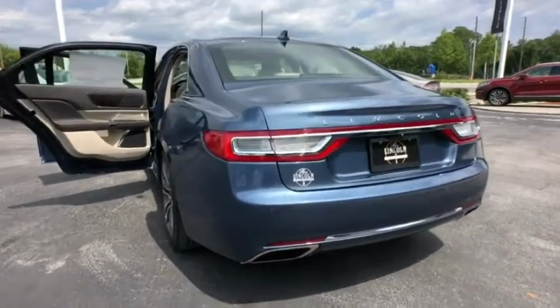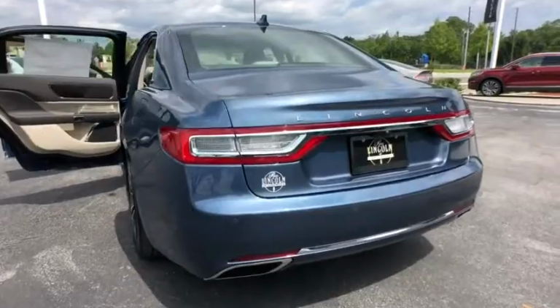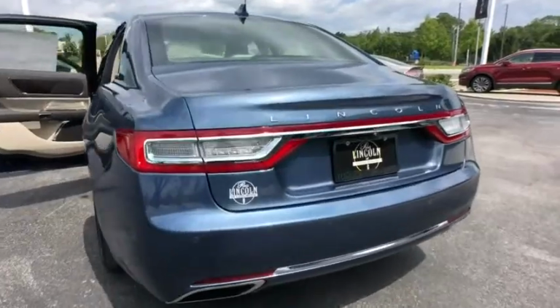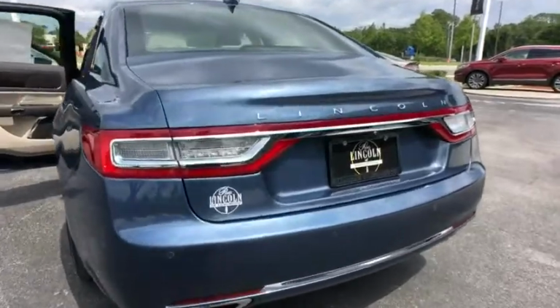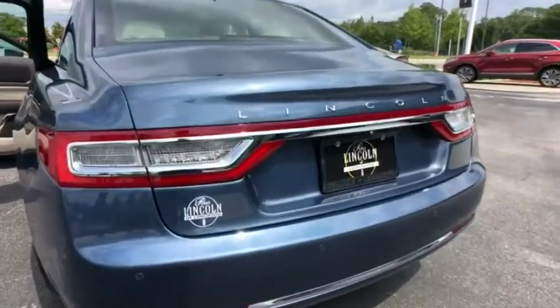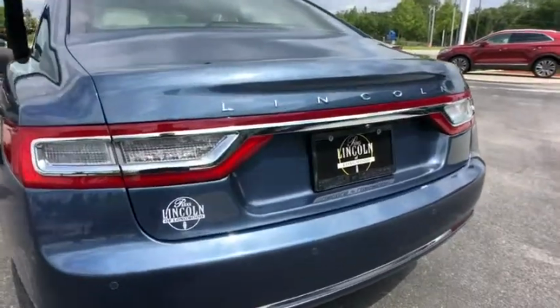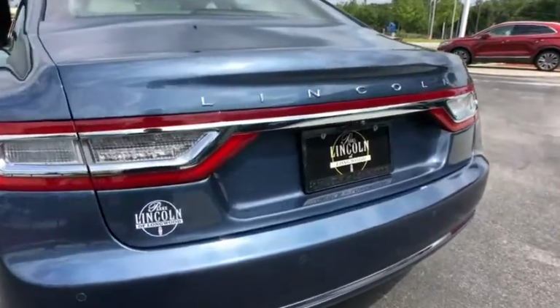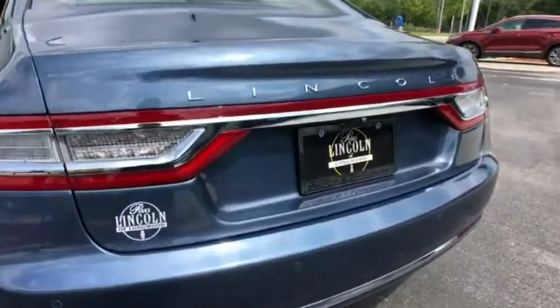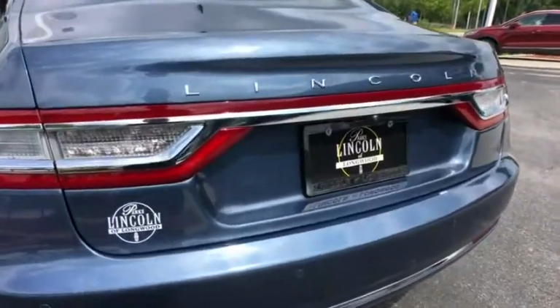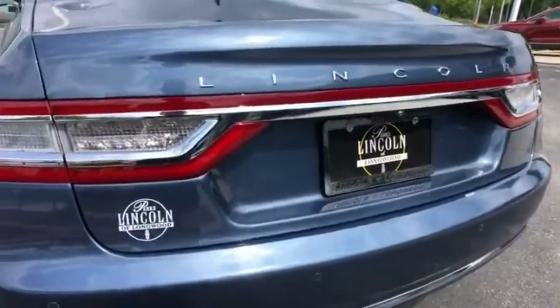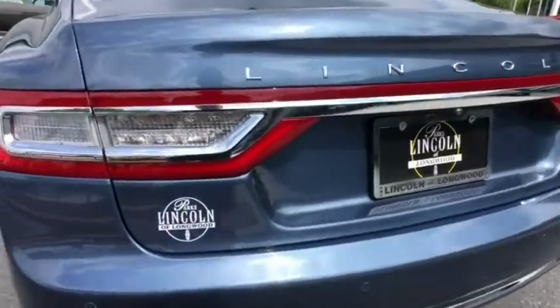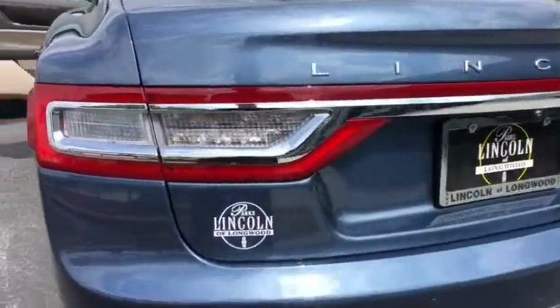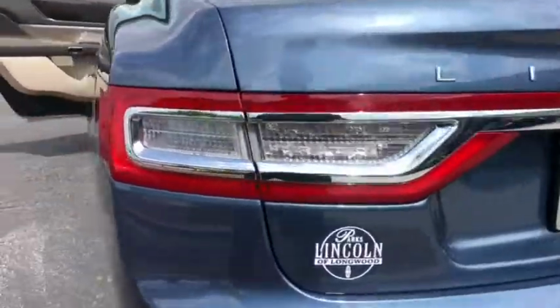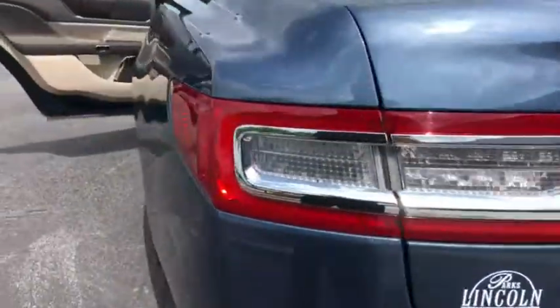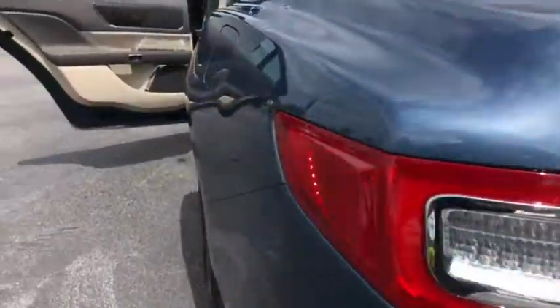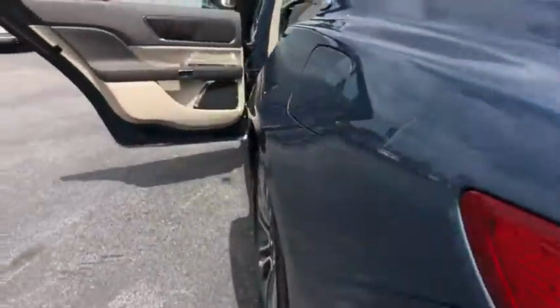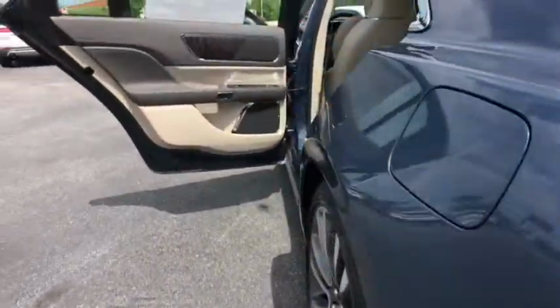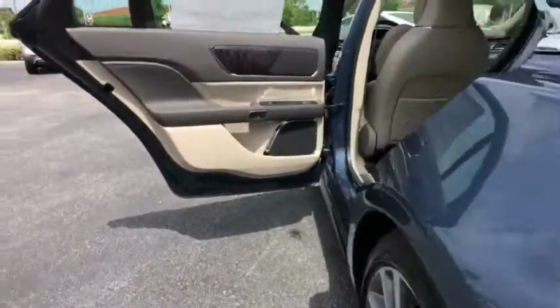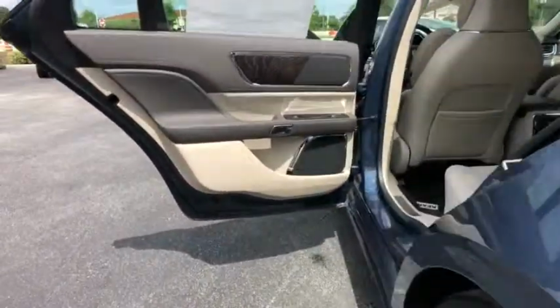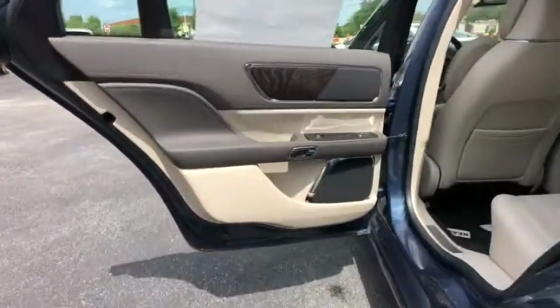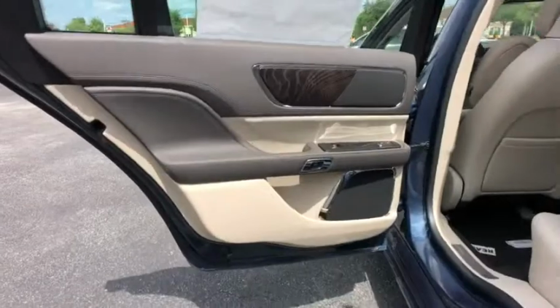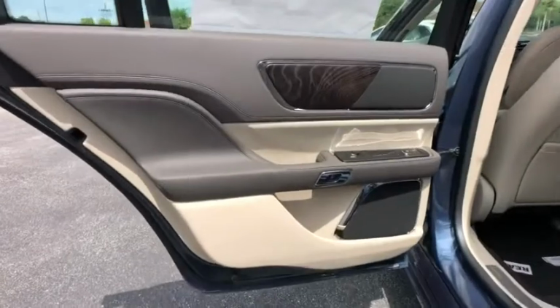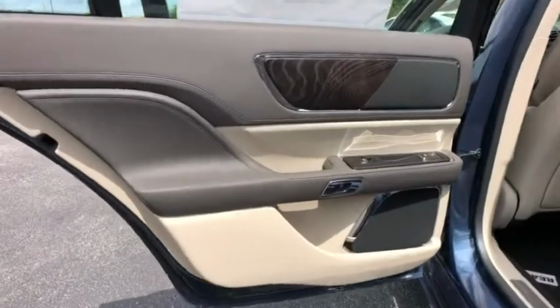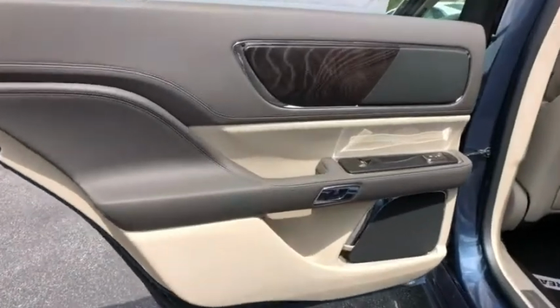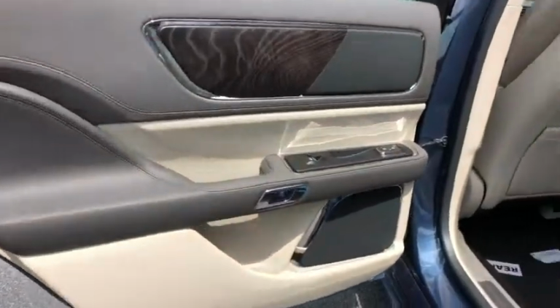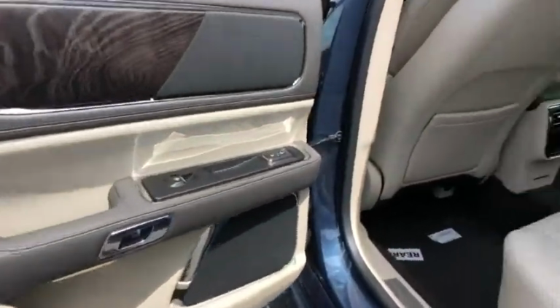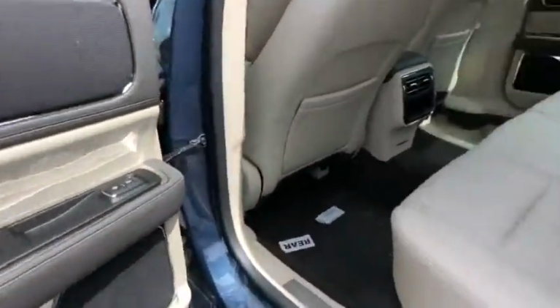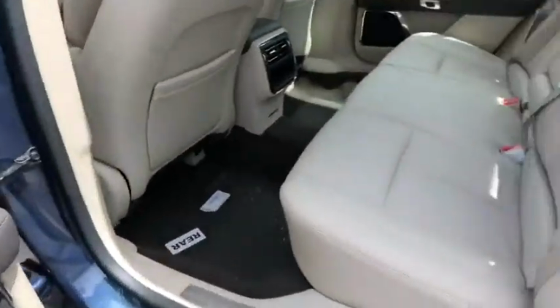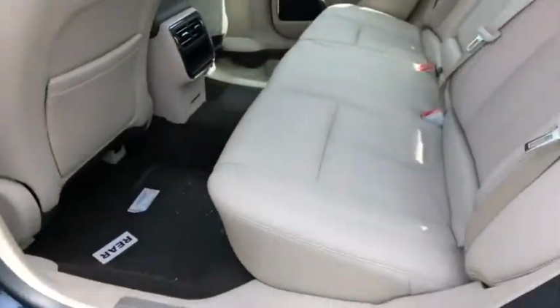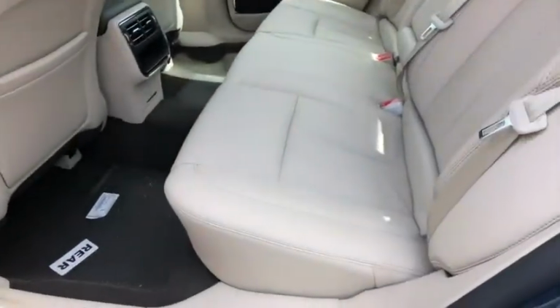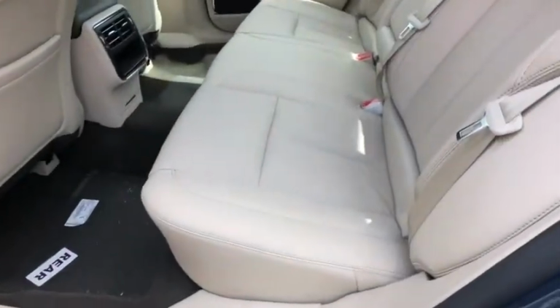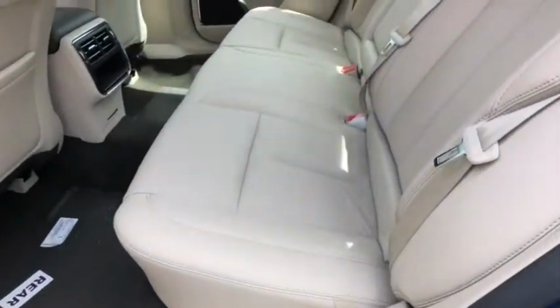Leather wrapped steering wheel, adjustable steering wheel, power steering, four-wheel disc brakes, cruise control, aluminum wheels, auto dimming rear view mirror.